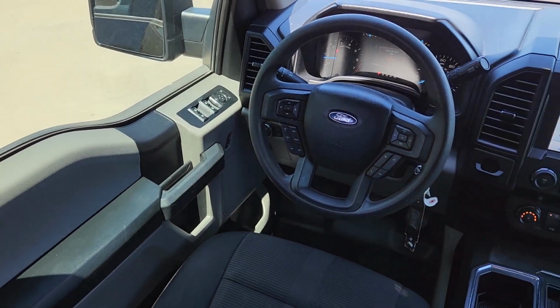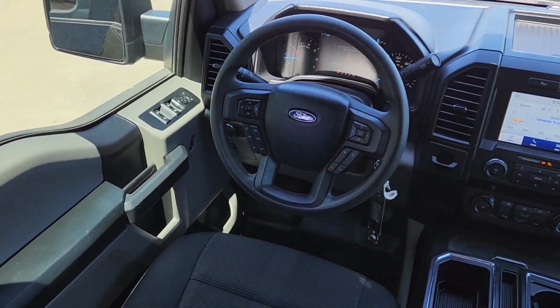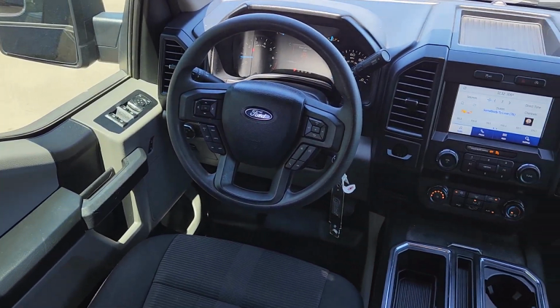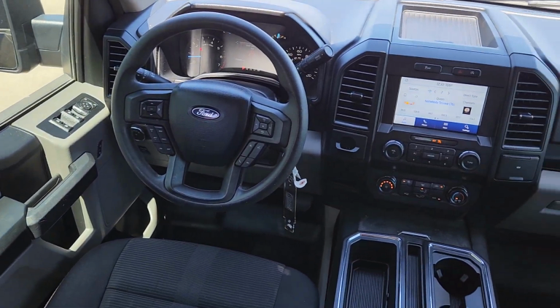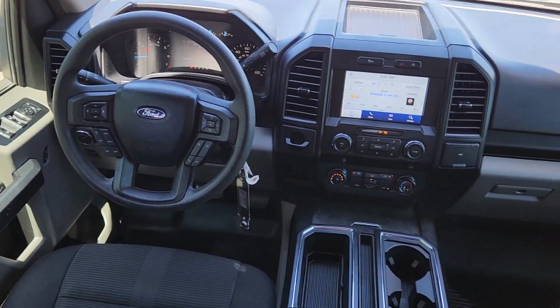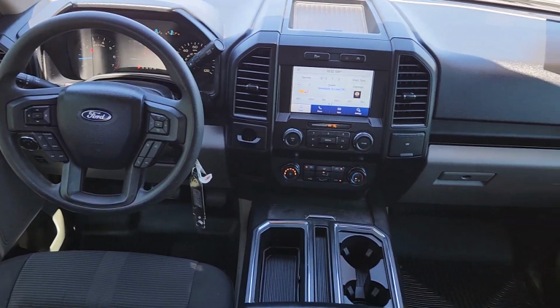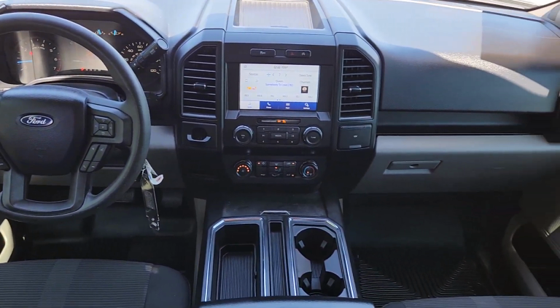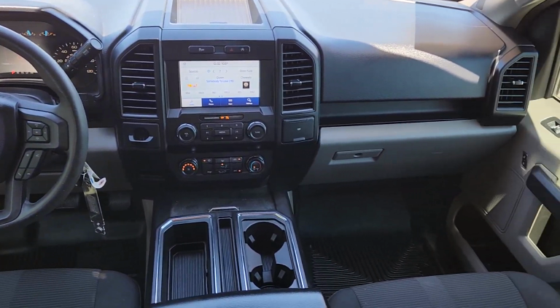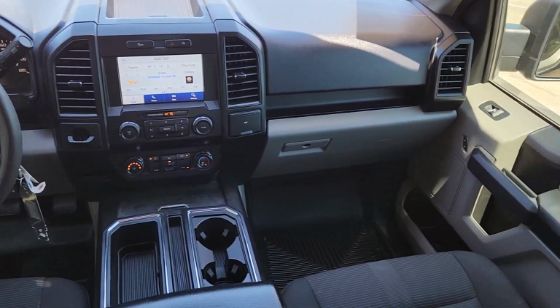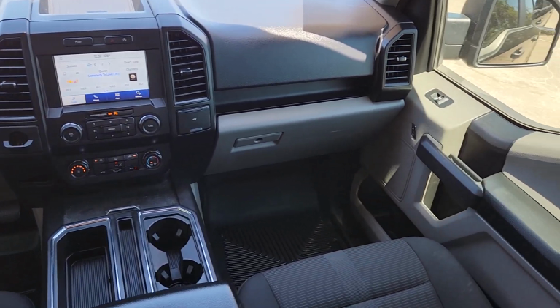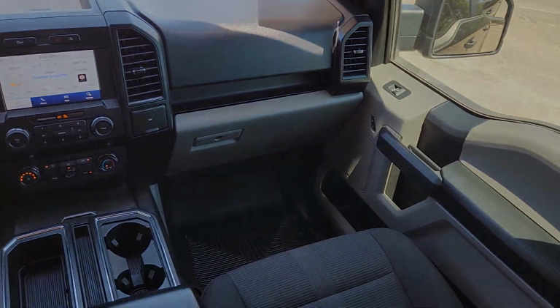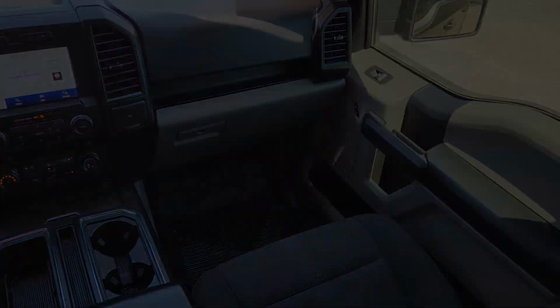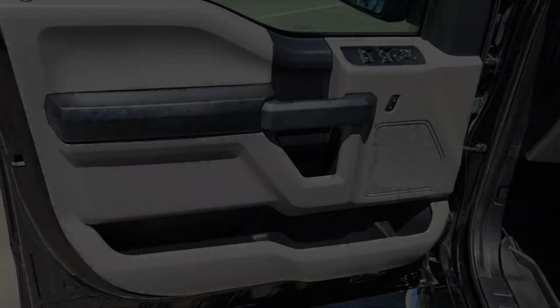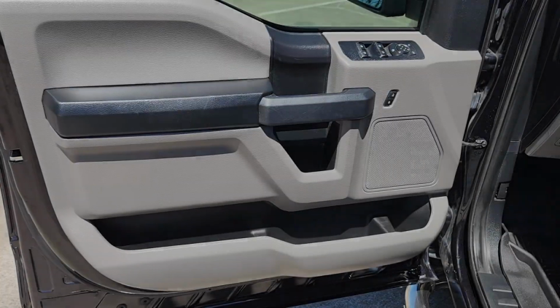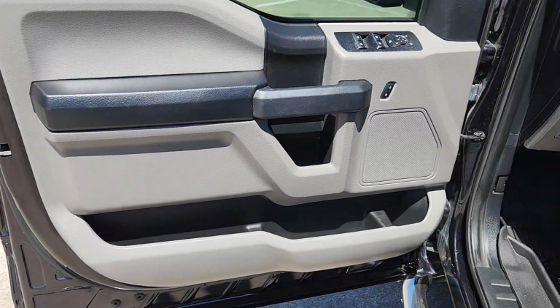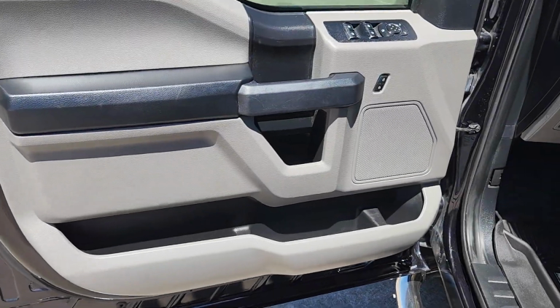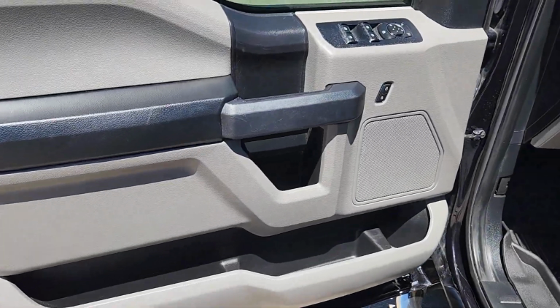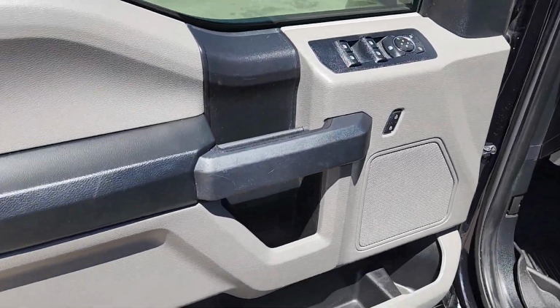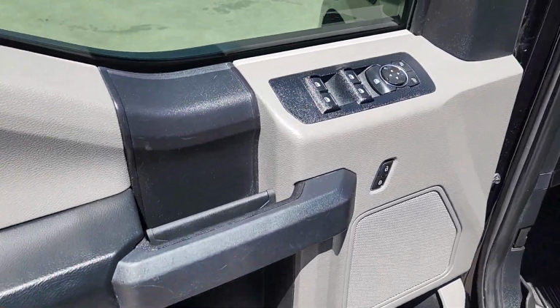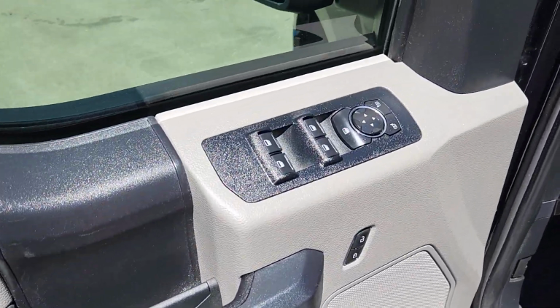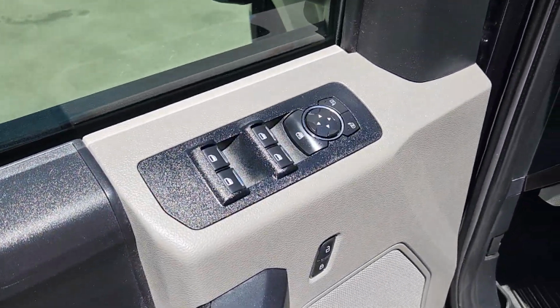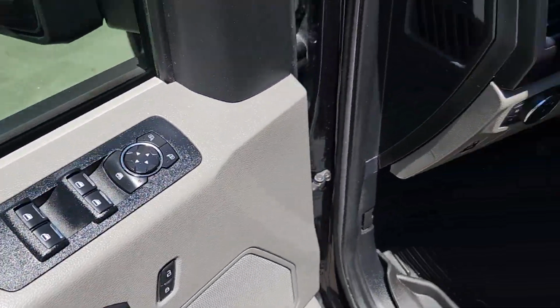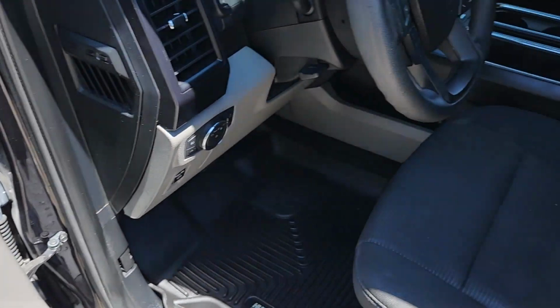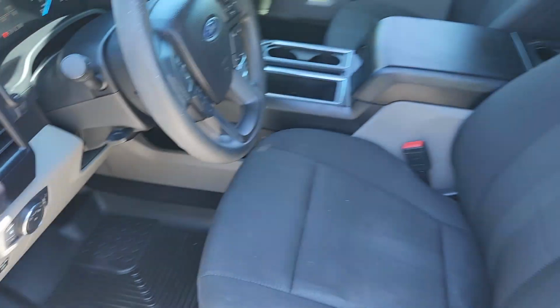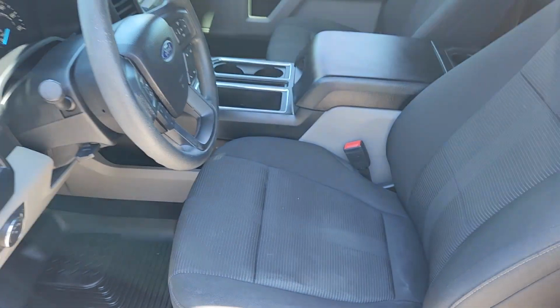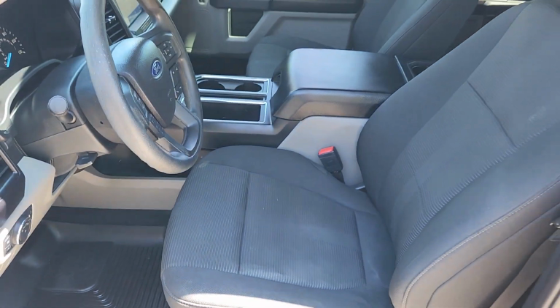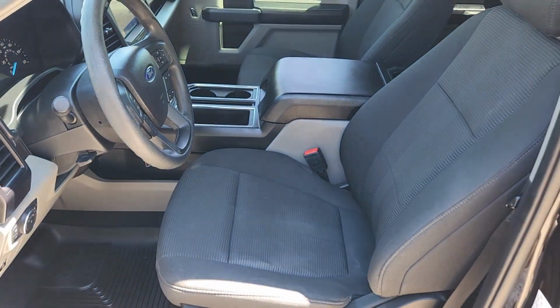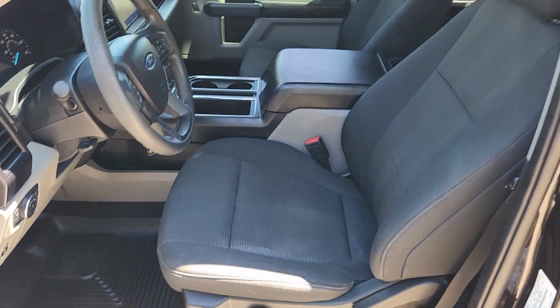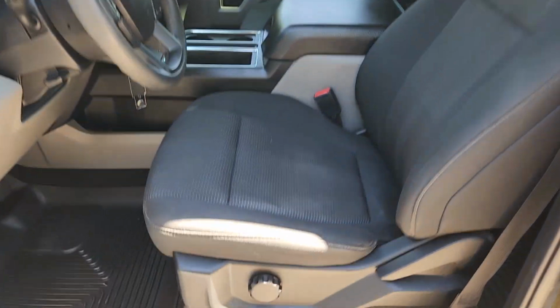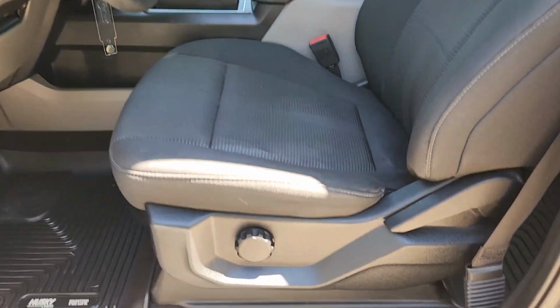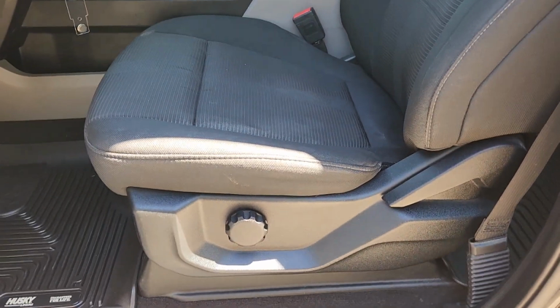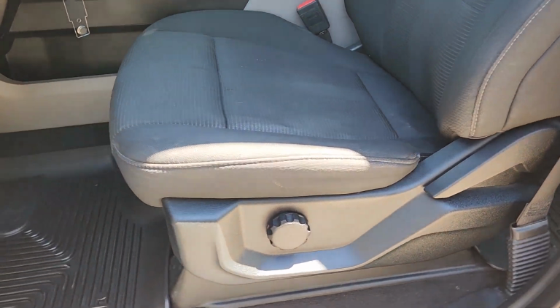Heated driver's seat, backup camera, fog lamps, electronic stability control, aluminum wheels, trailer hitch, alarm, steering wheel audio controls, passenger adjustable lumbar, intermittent wipers.